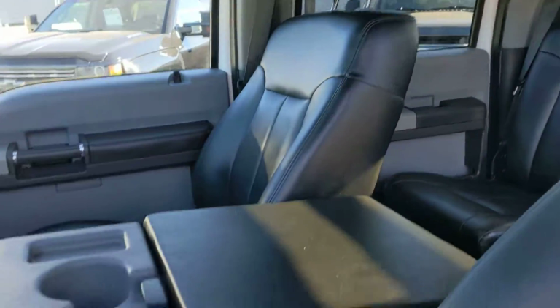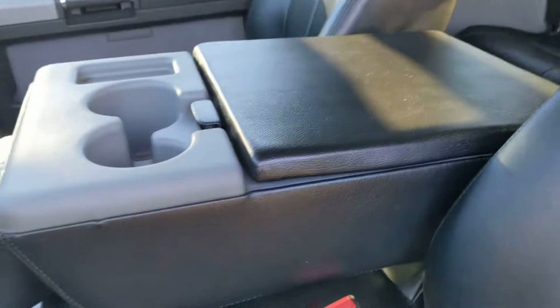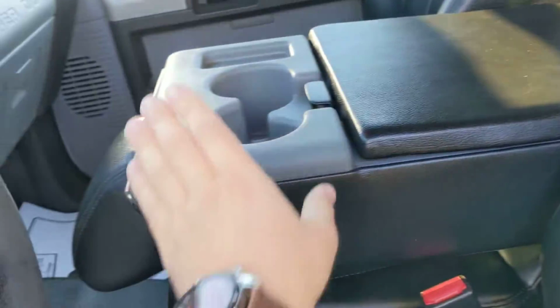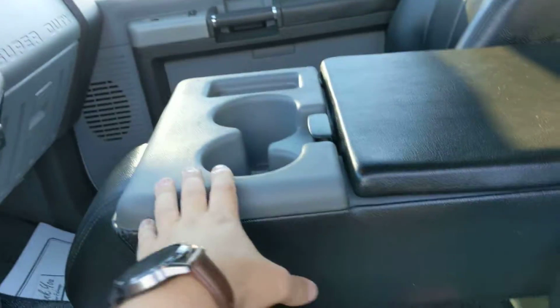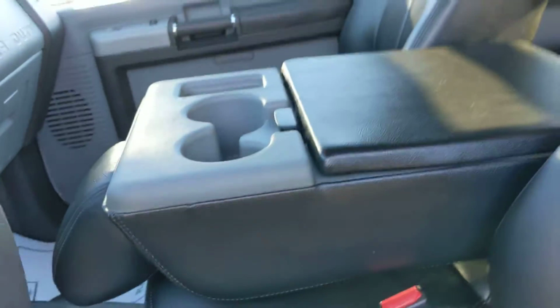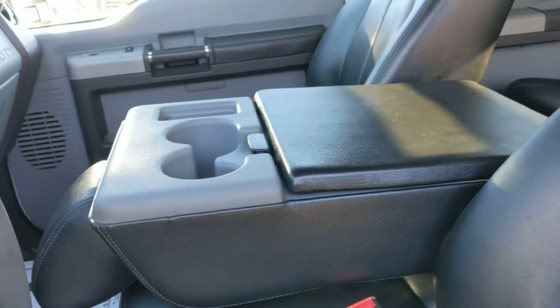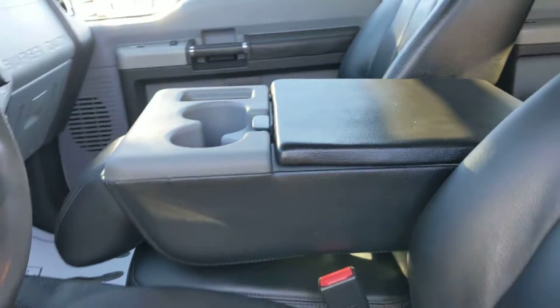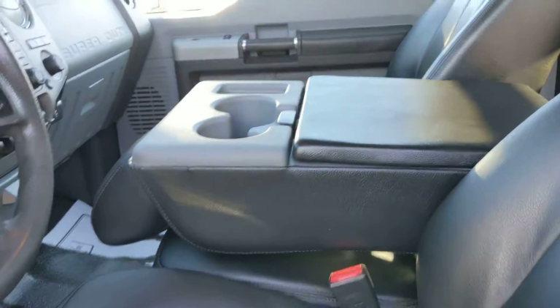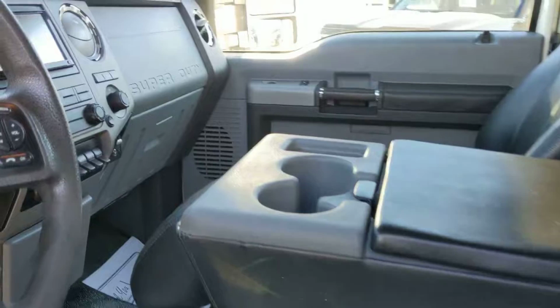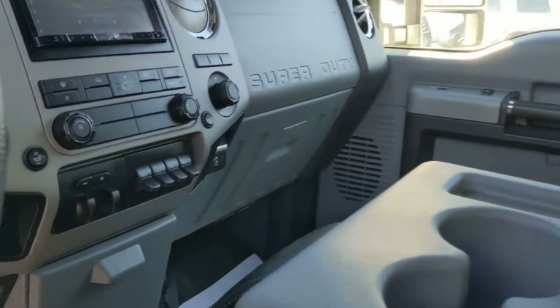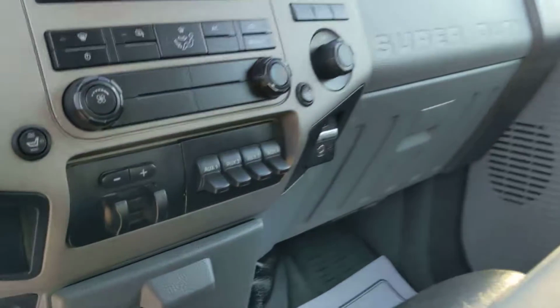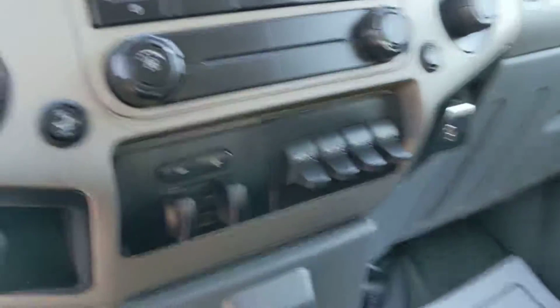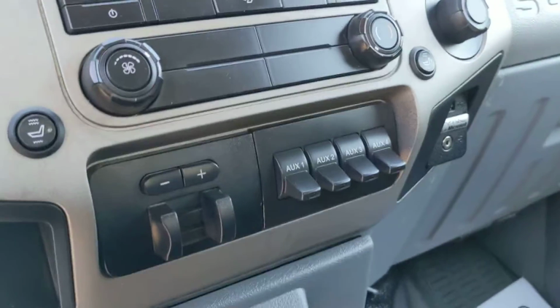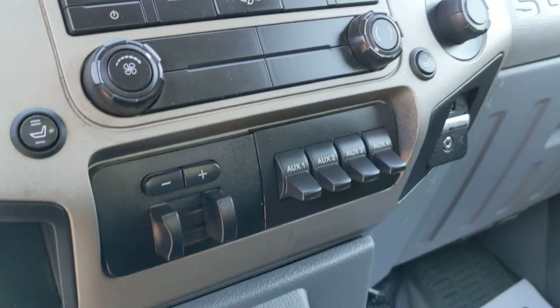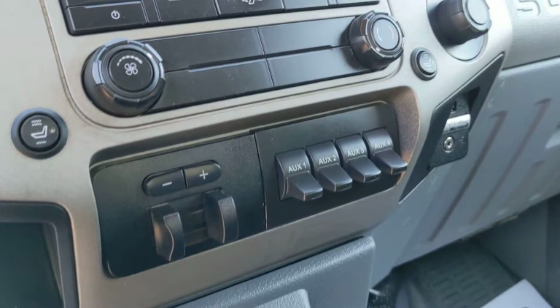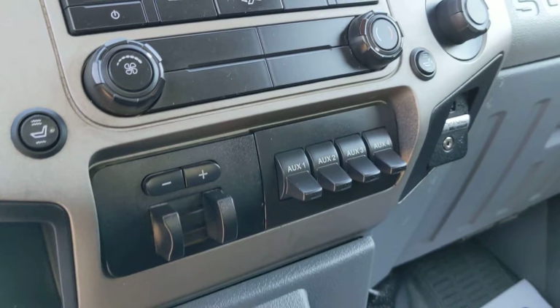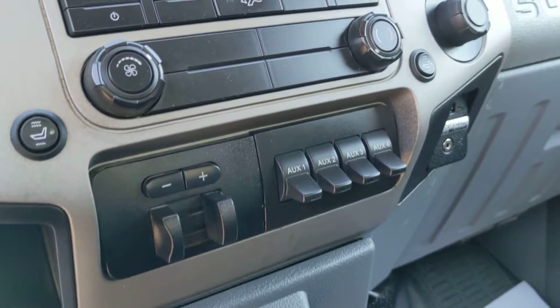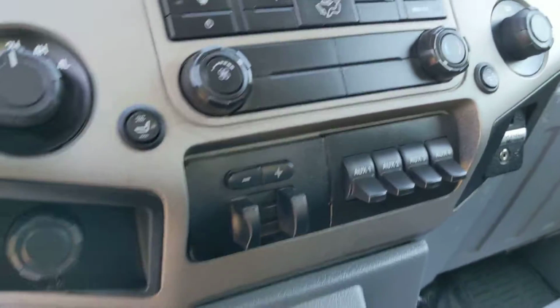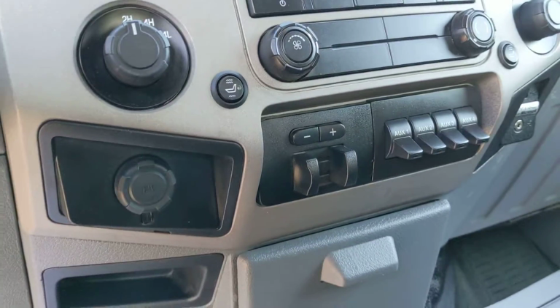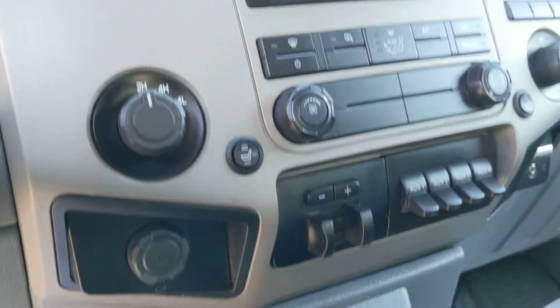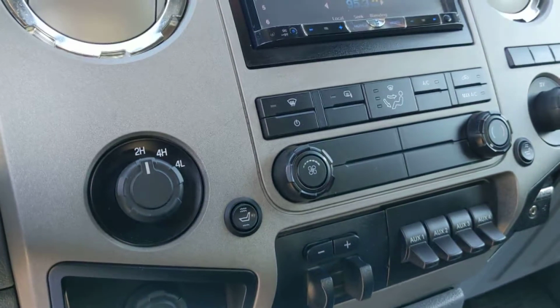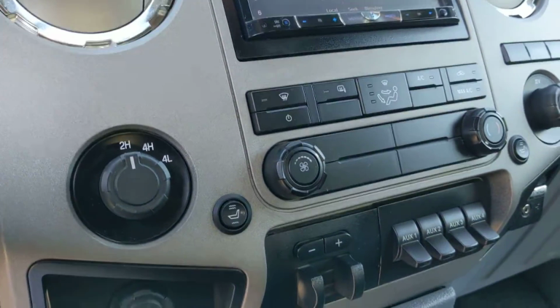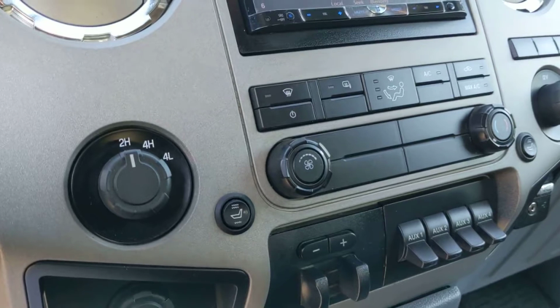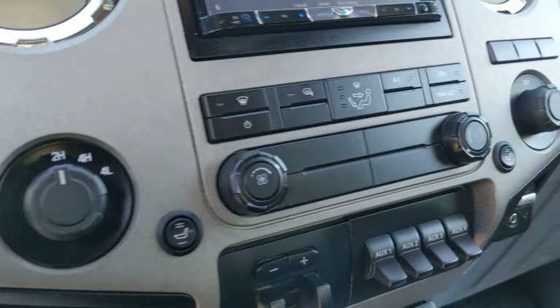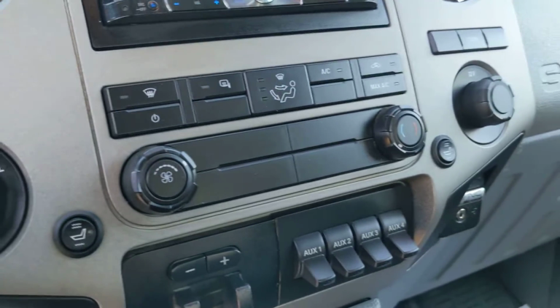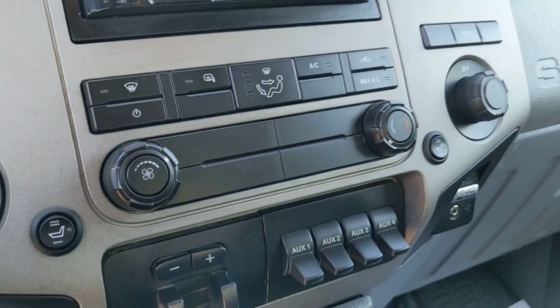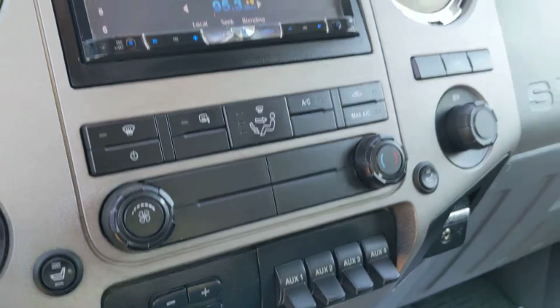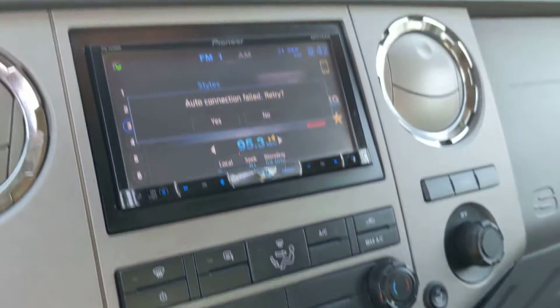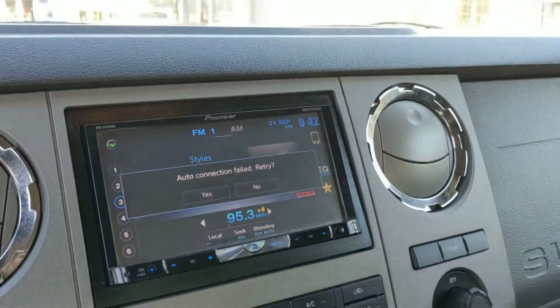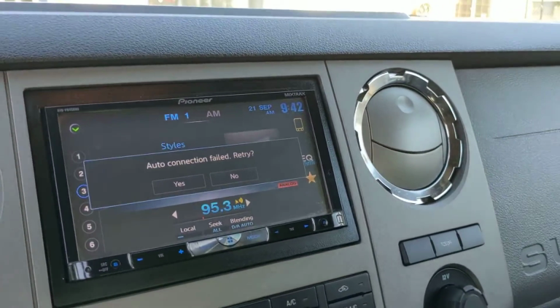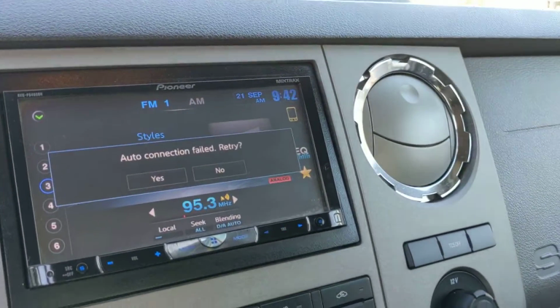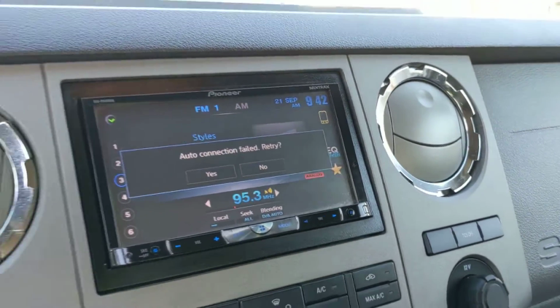Fantastic. You can flip this up as well to seat six. You're gonna have your trailer brake controller, all the auxiliary lights, there's your four-wheel drive on that side, heated seats, and the aftermarket deck.